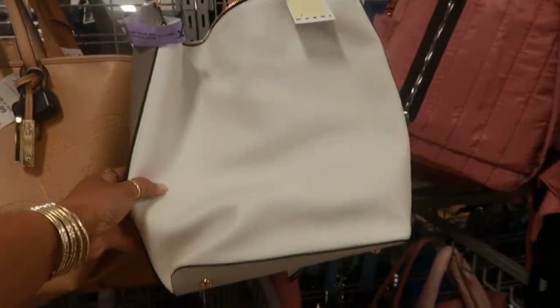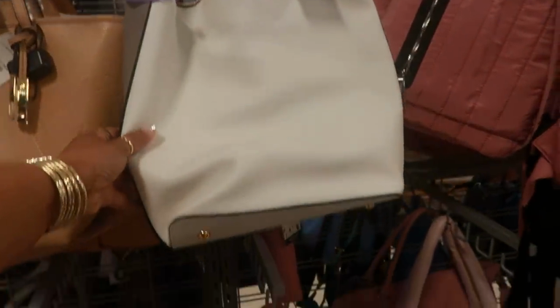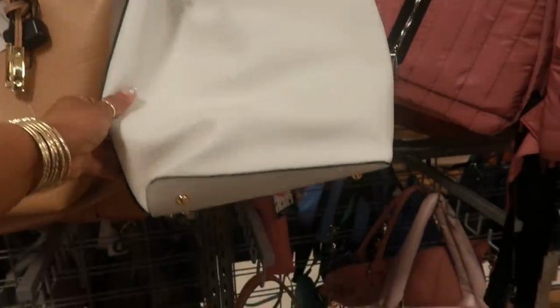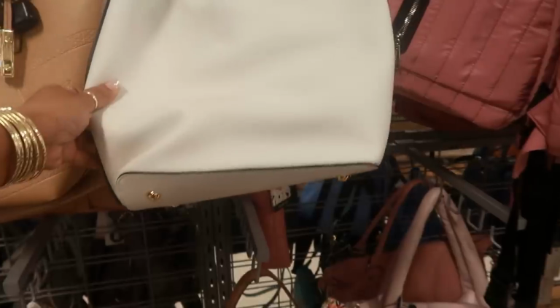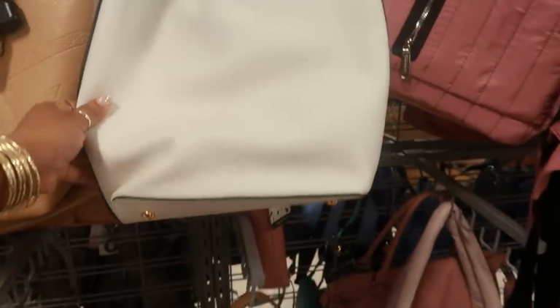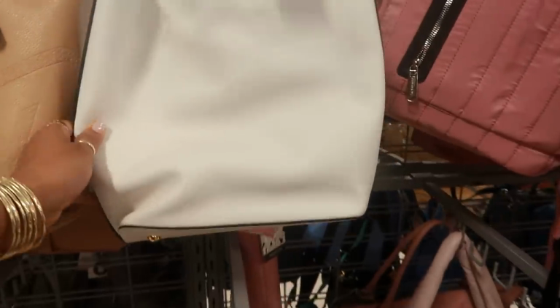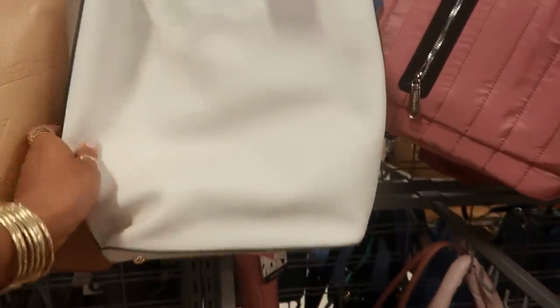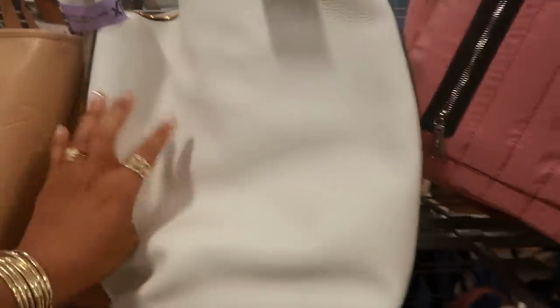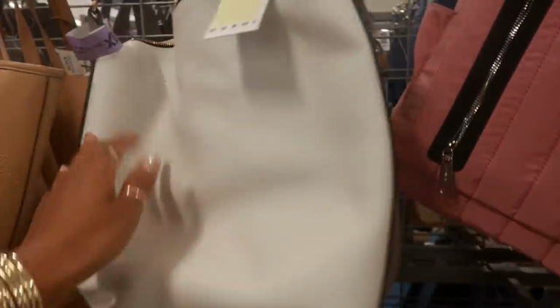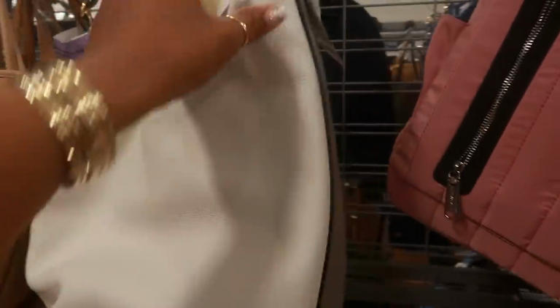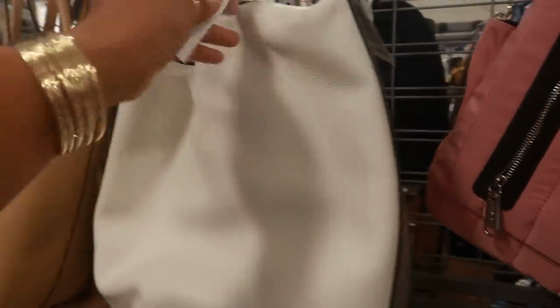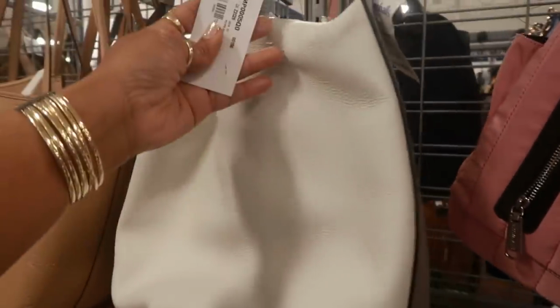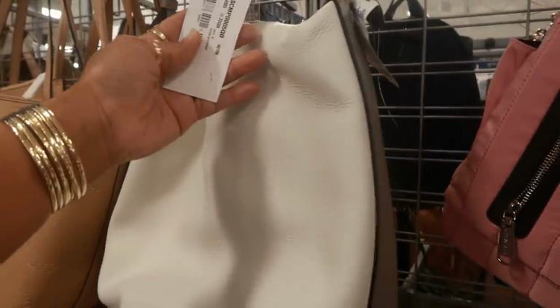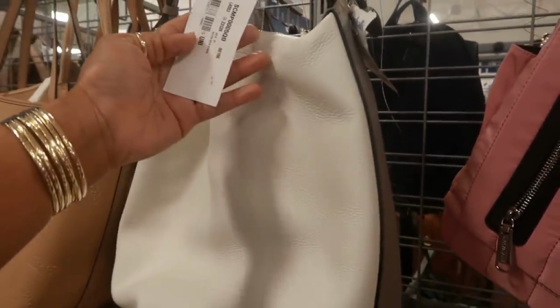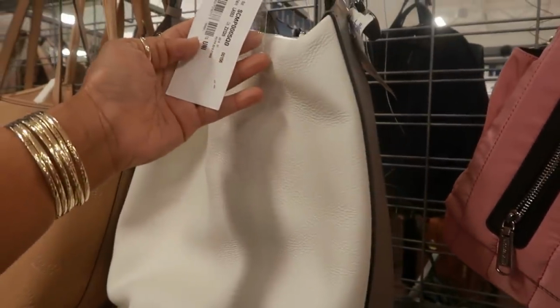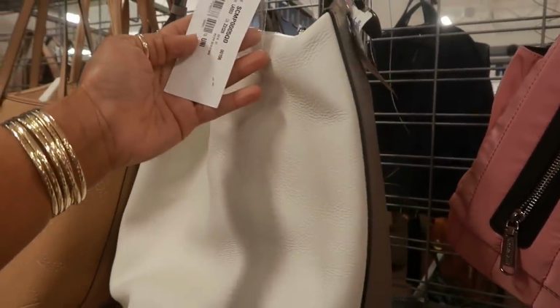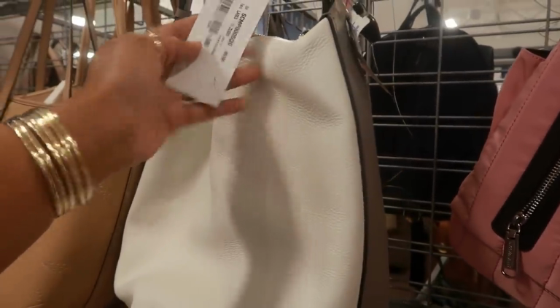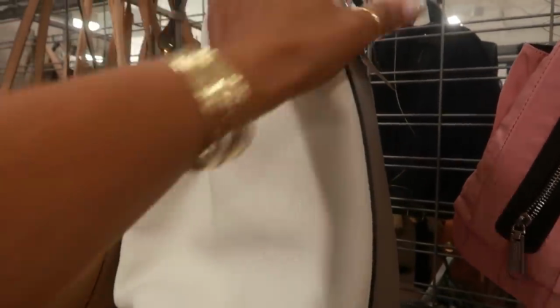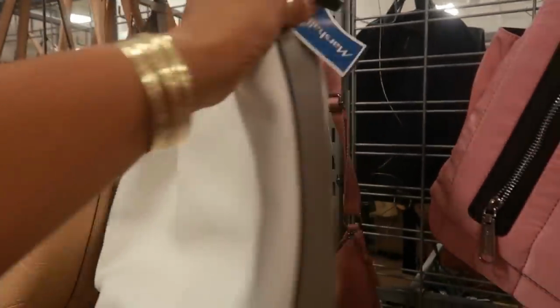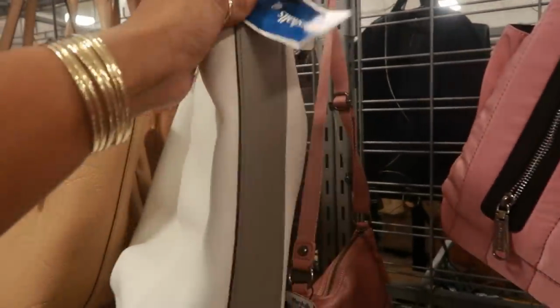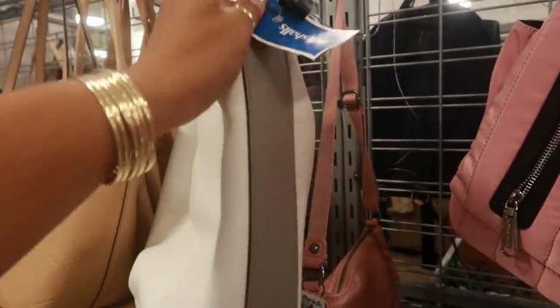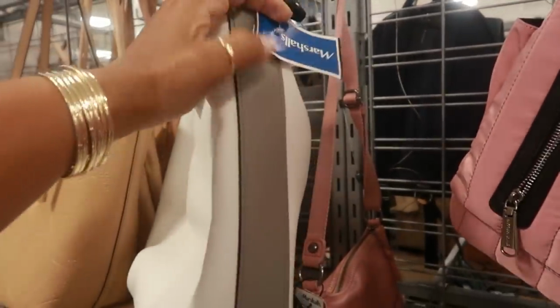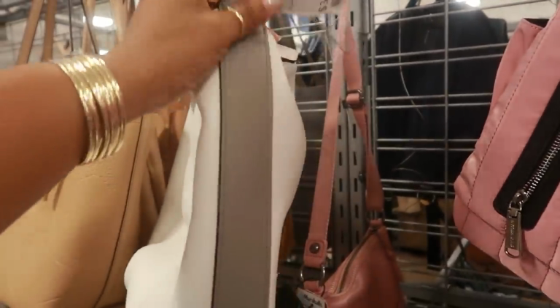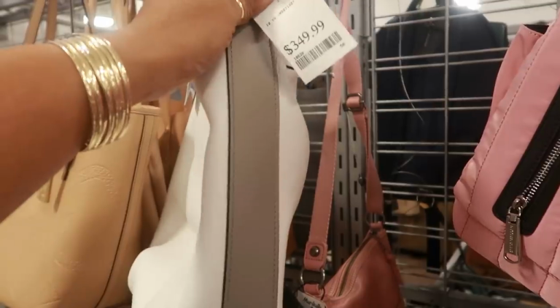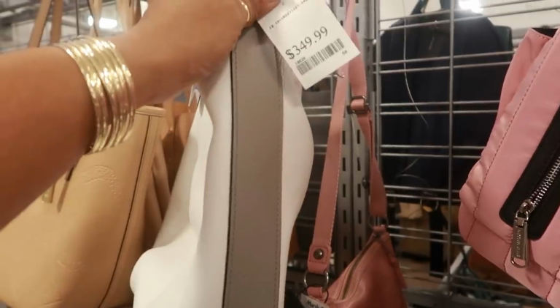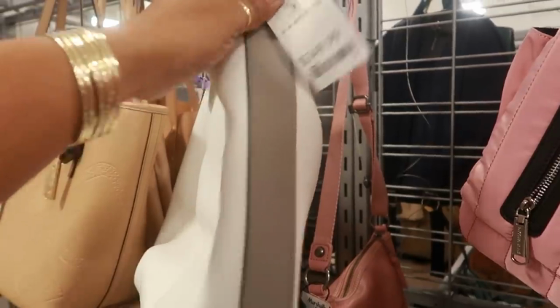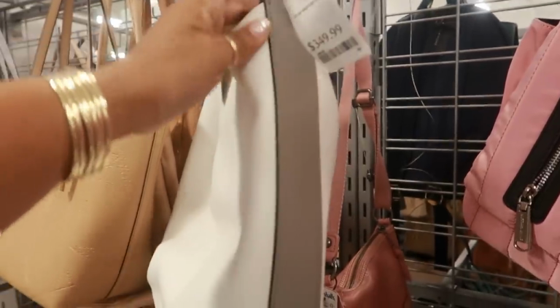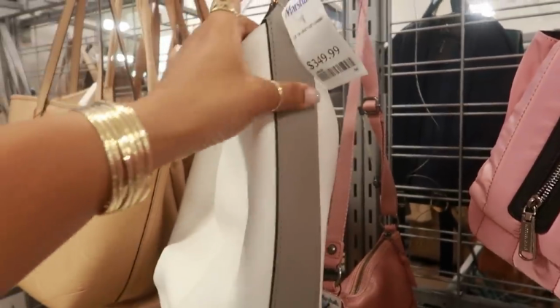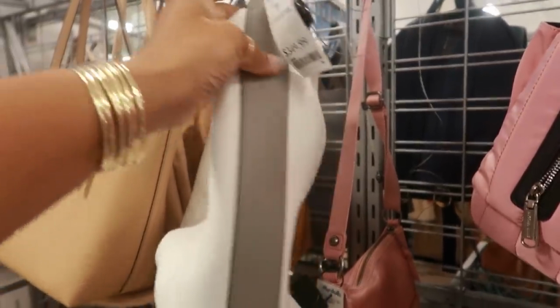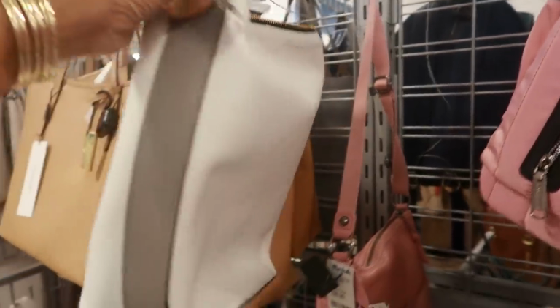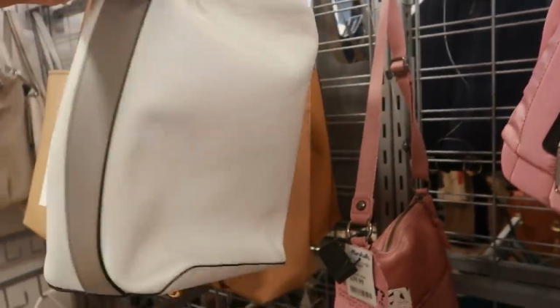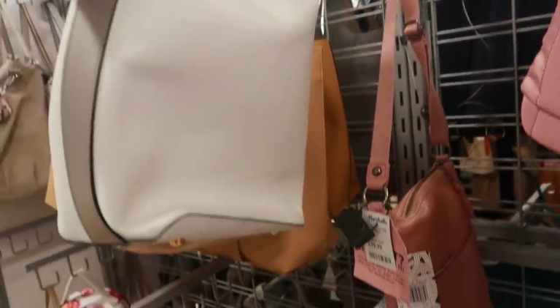Marnie — oh yeah, I saw a lot of Marnie bags, where was I at, TJ Maxx? How much is it here? $350 for this — goodness.